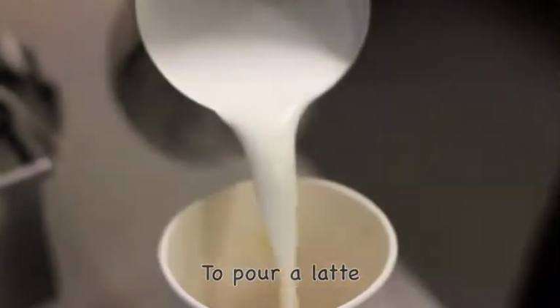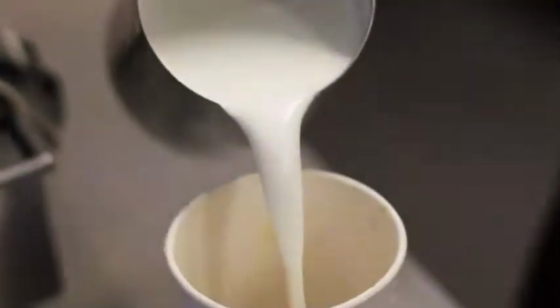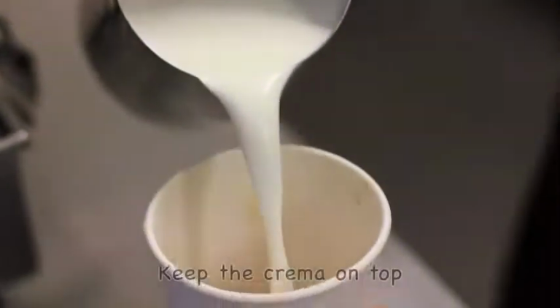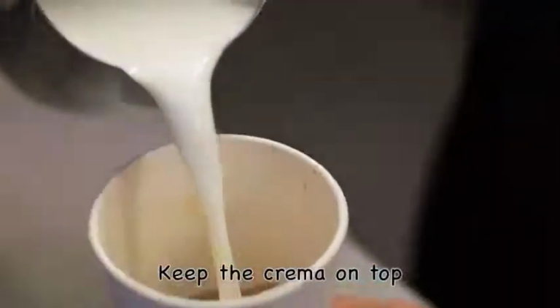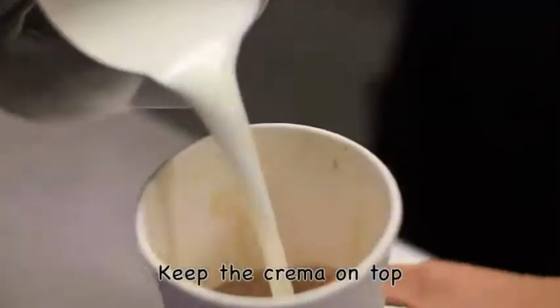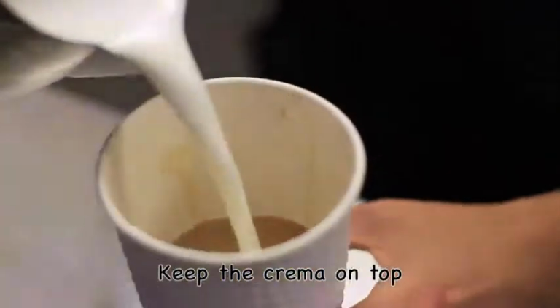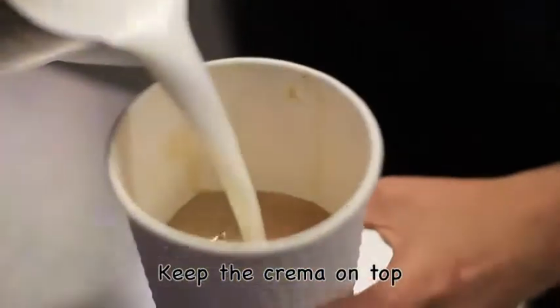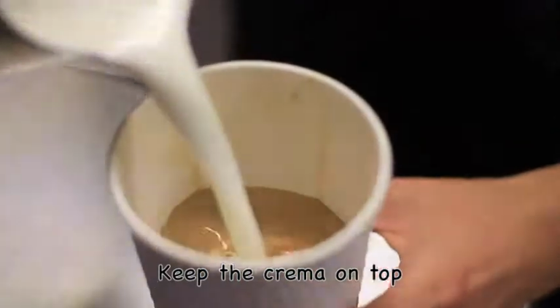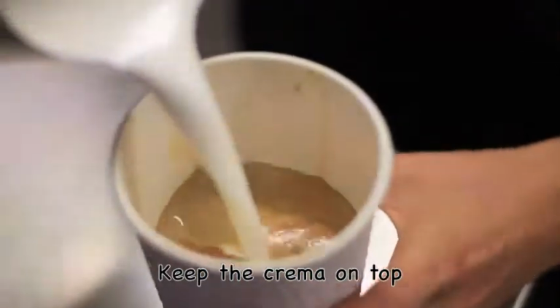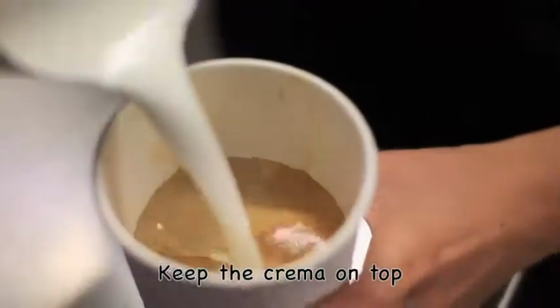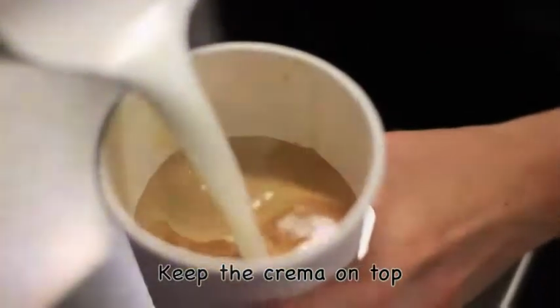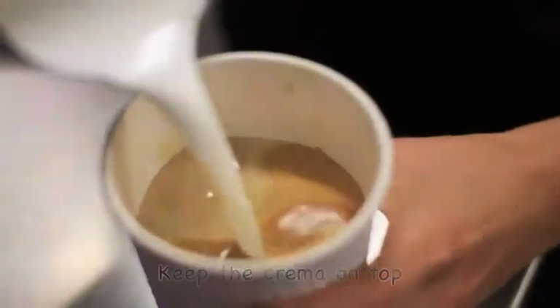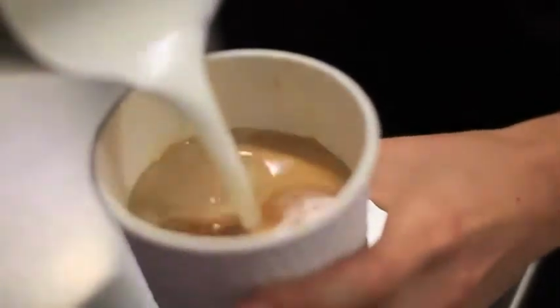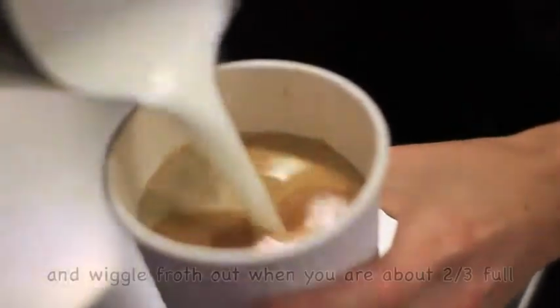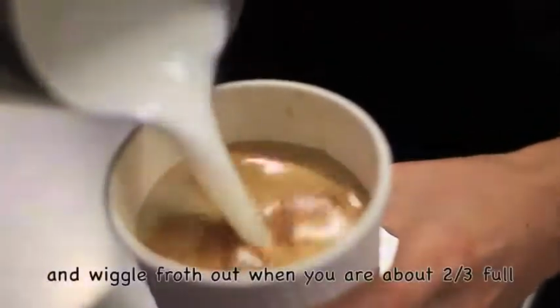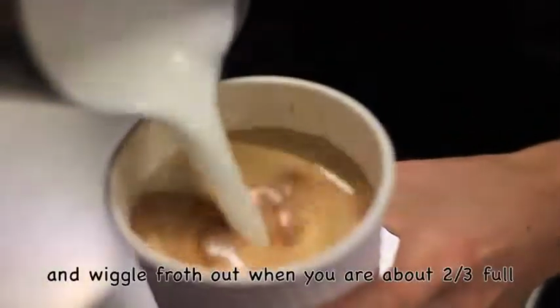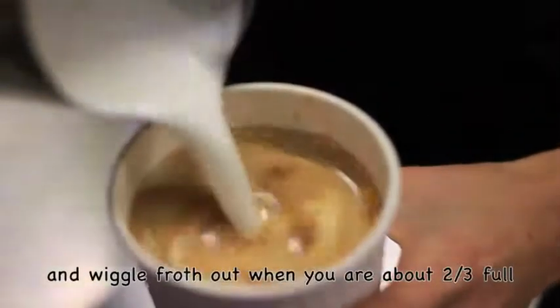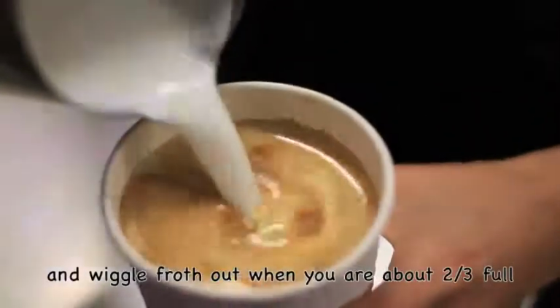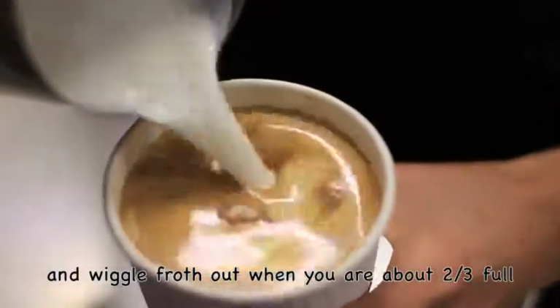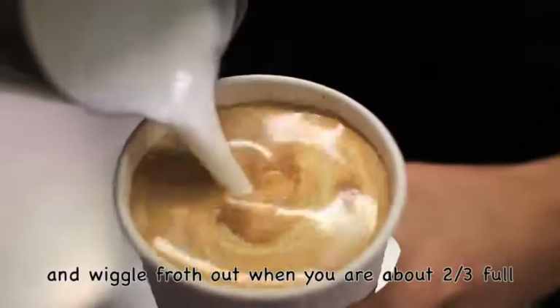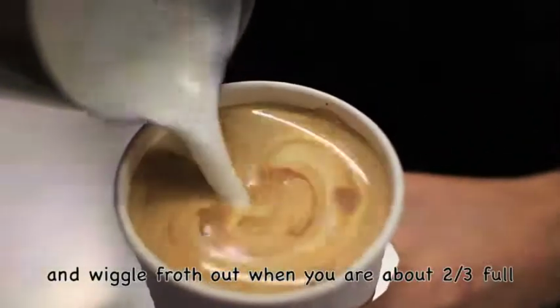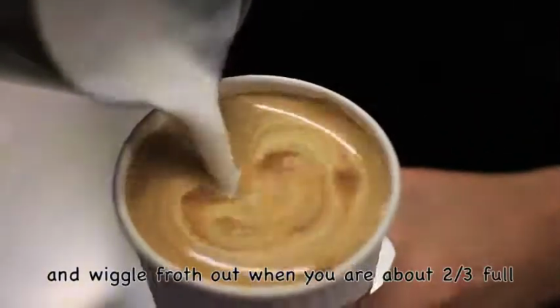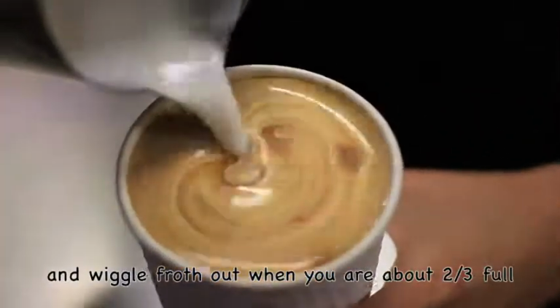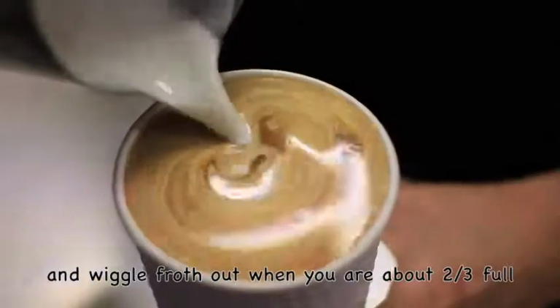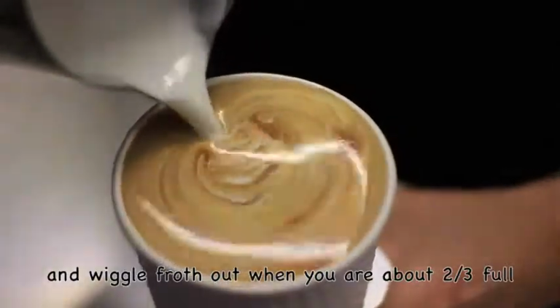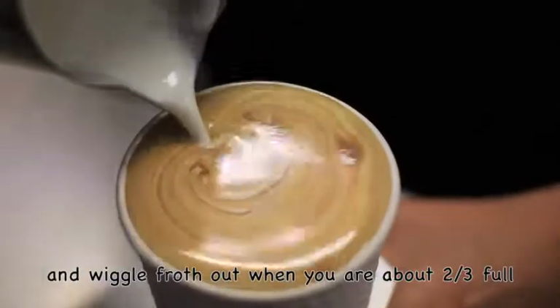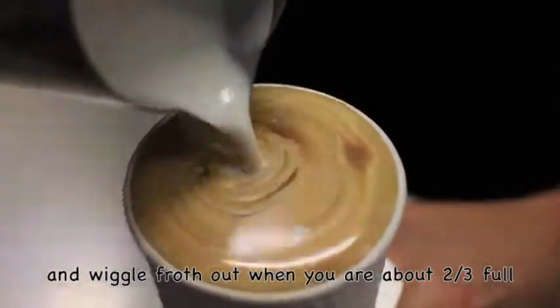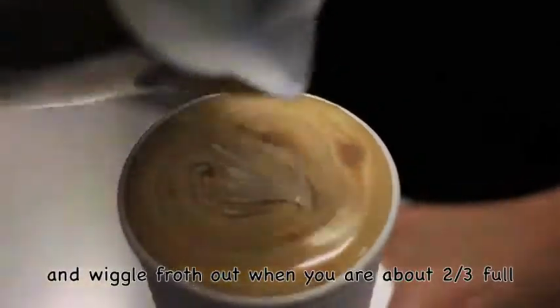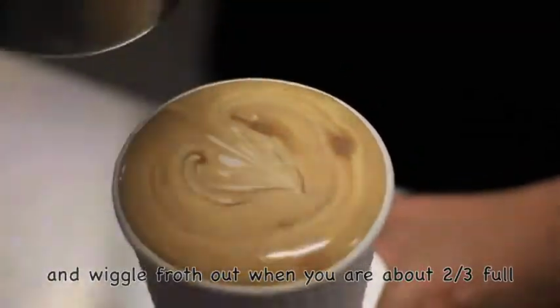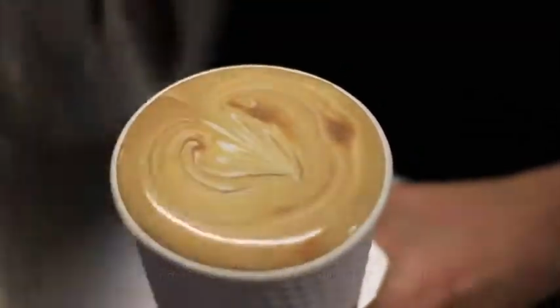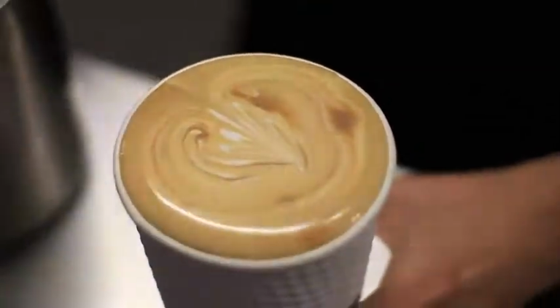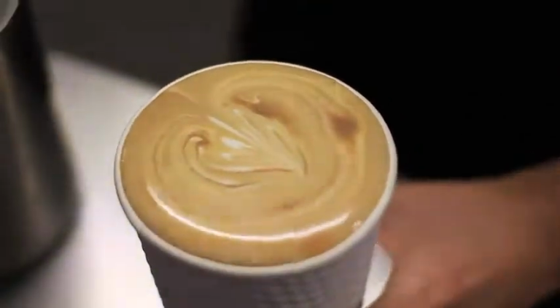Pouring a latte, keep the crema on the top like you do with a flat white, then just push your froth out when you're about two thirds full, then make yourself a pretty pattern.